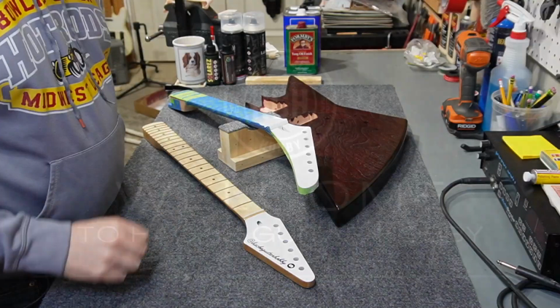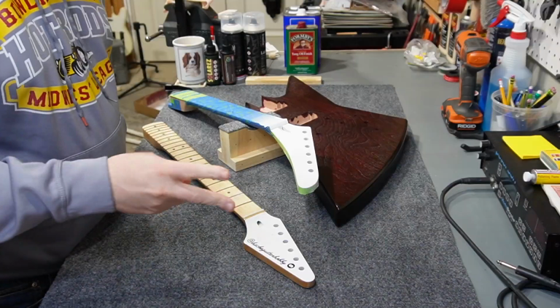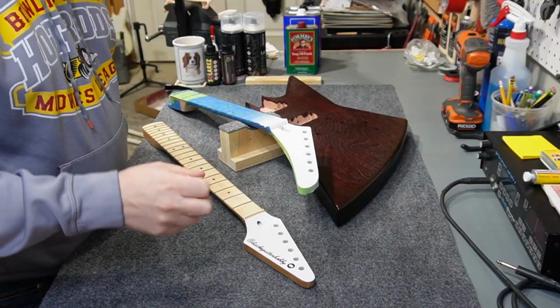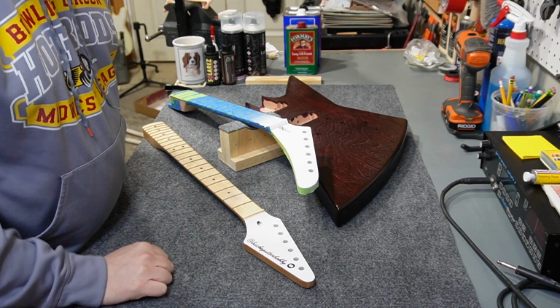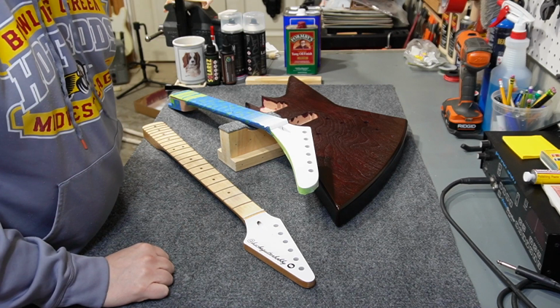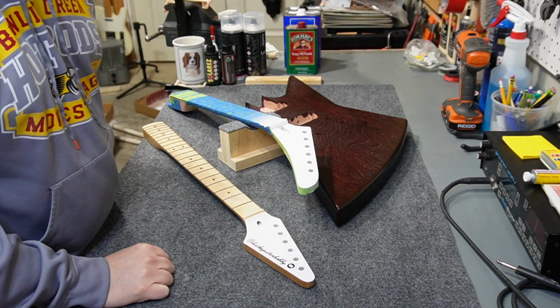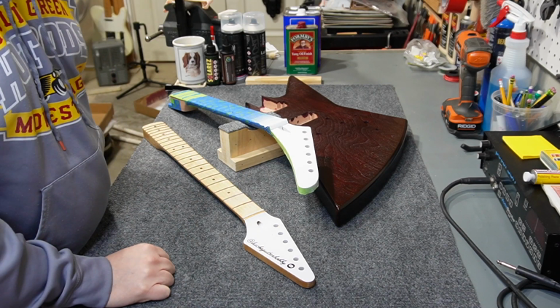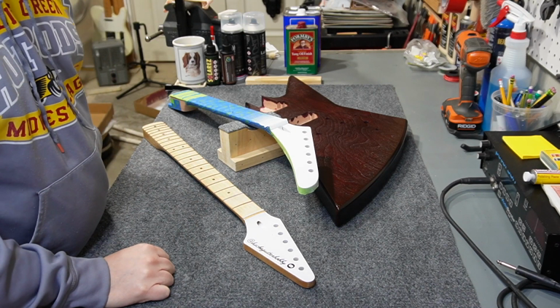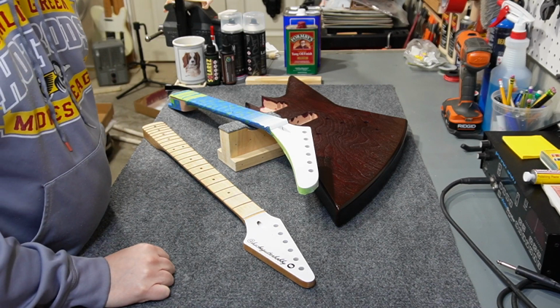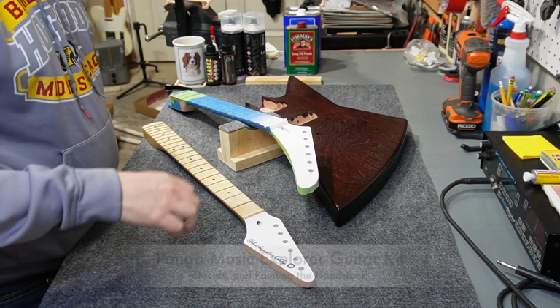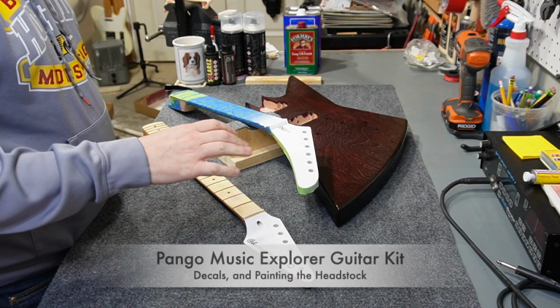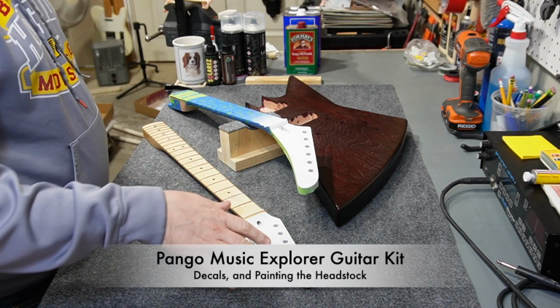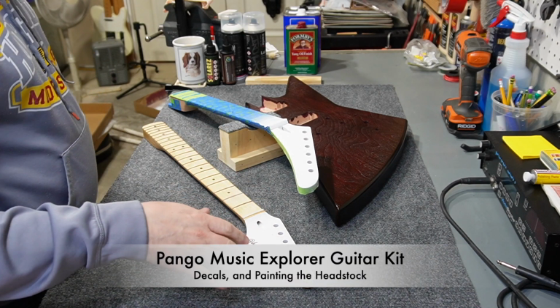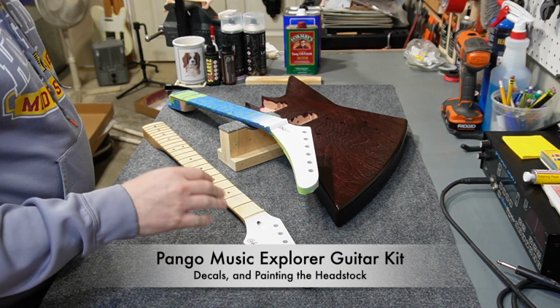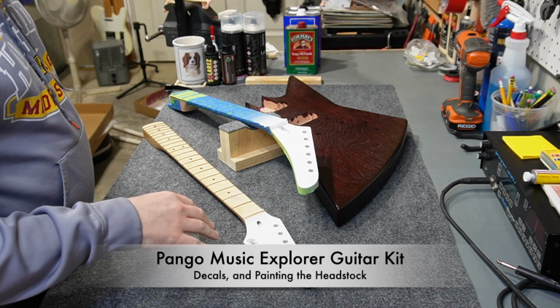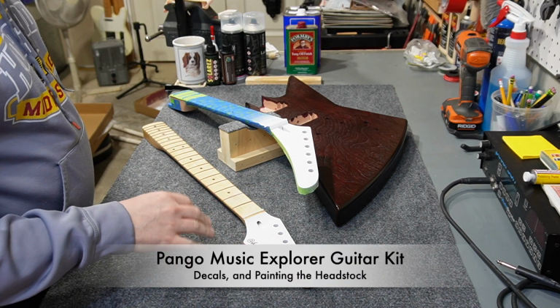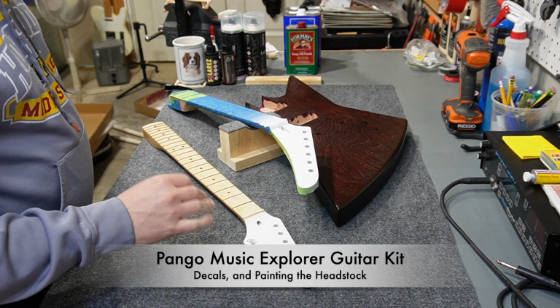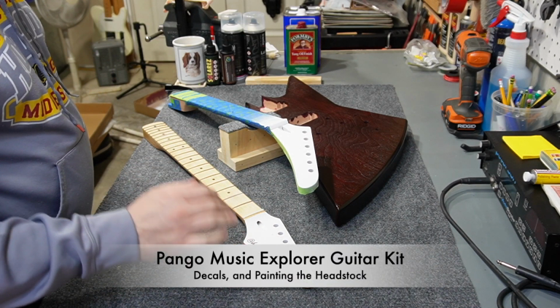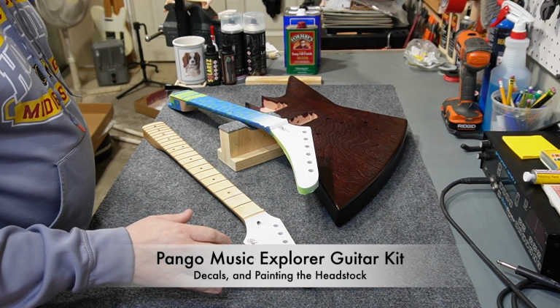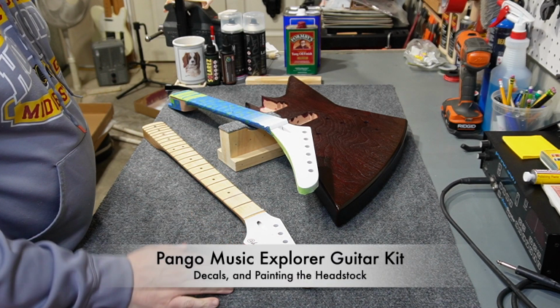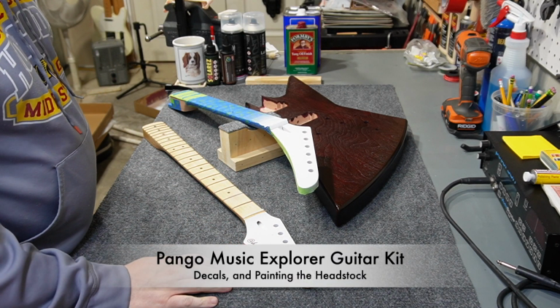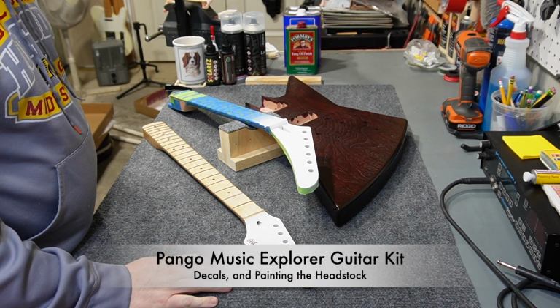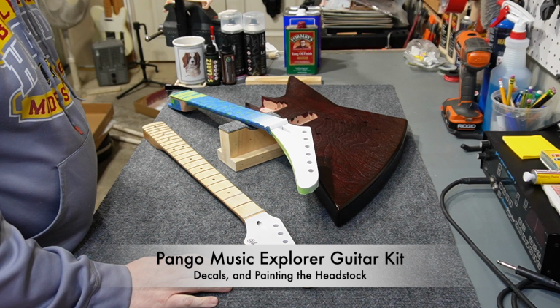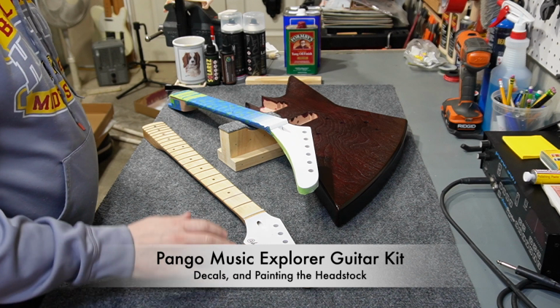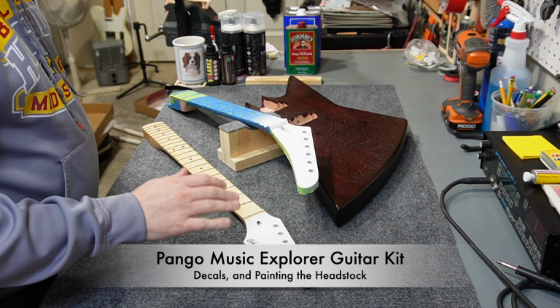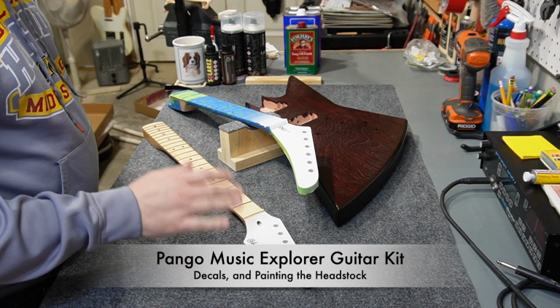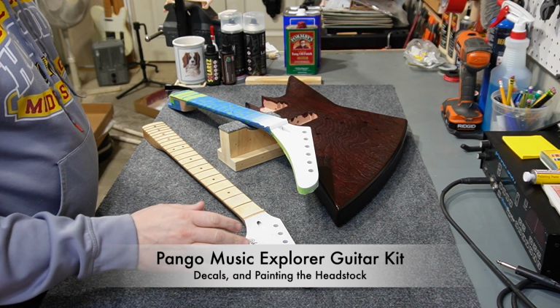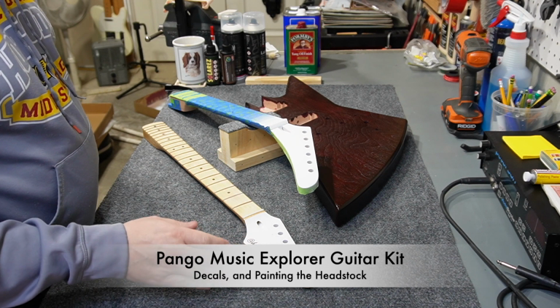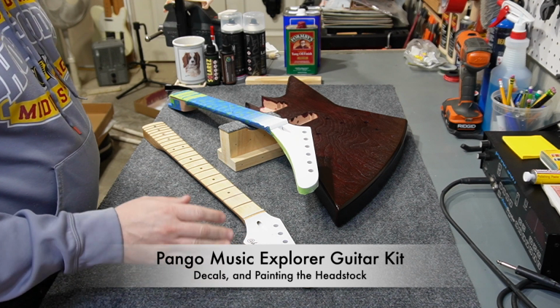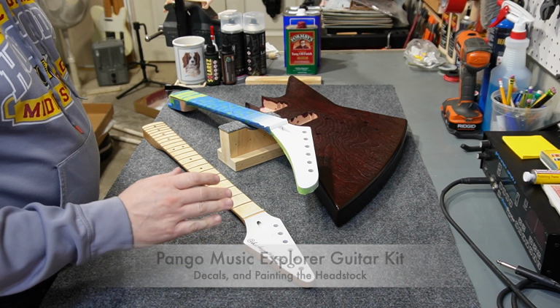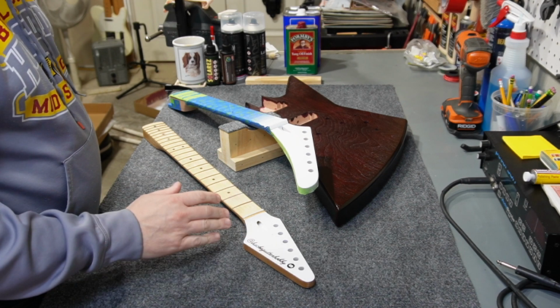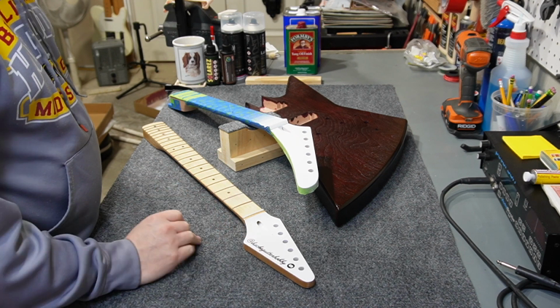Hey folks, welcome back to the channel. We're back on the Pango Music Explorer kit guitar build, and I'm working on the neck today.